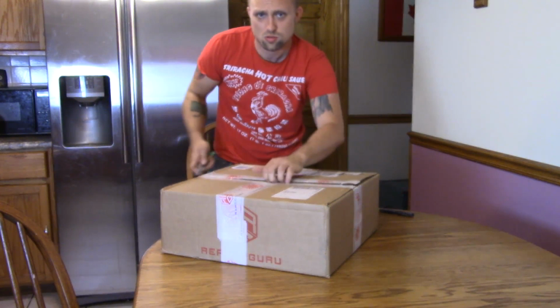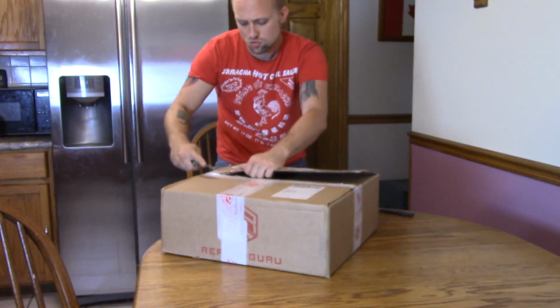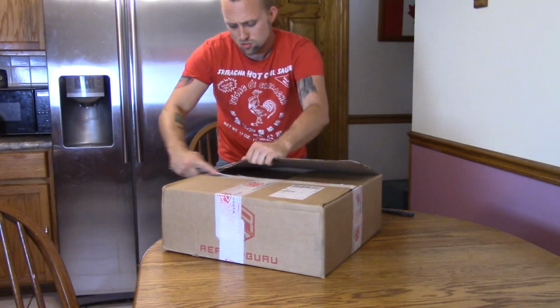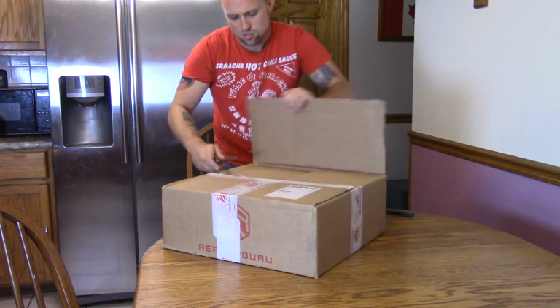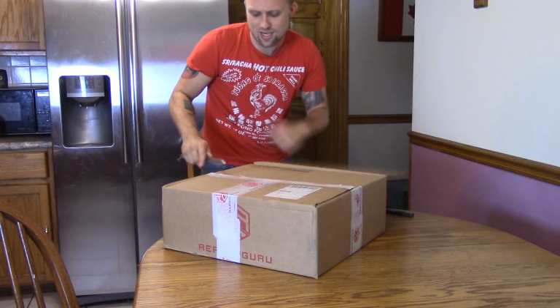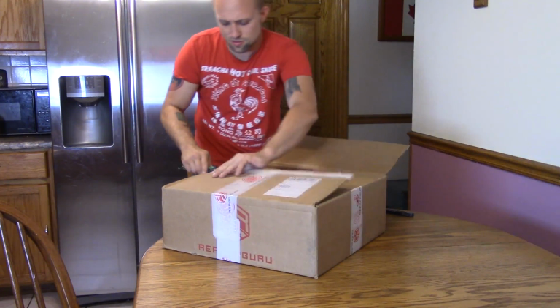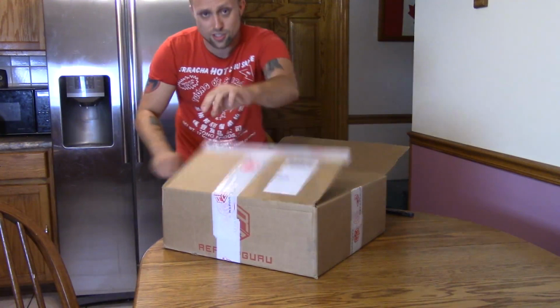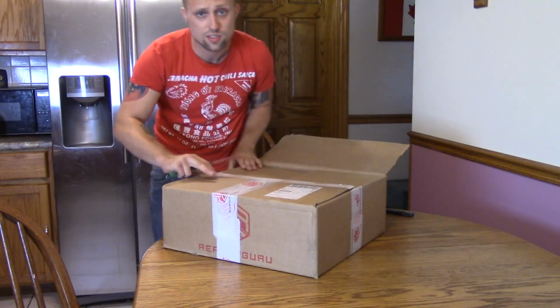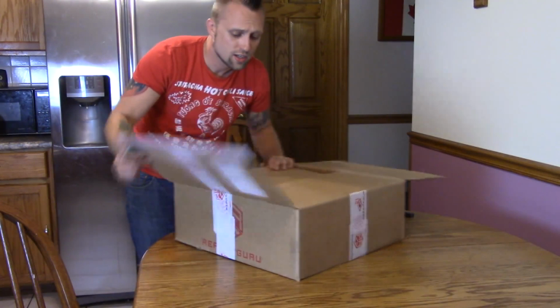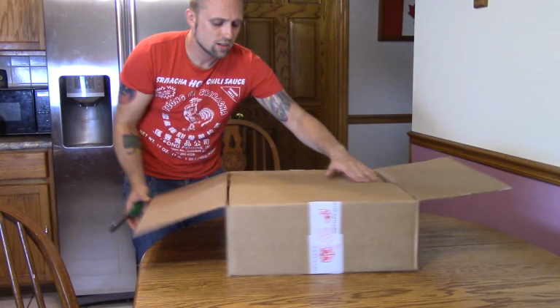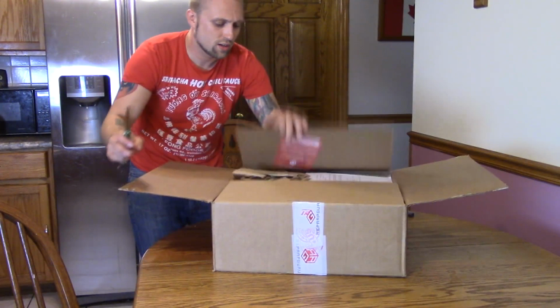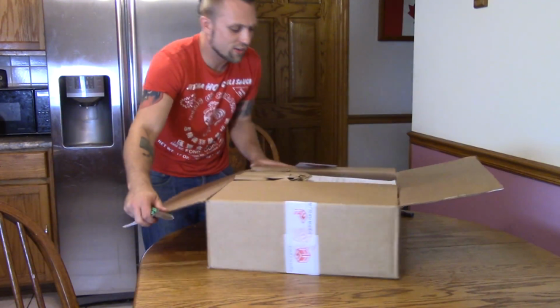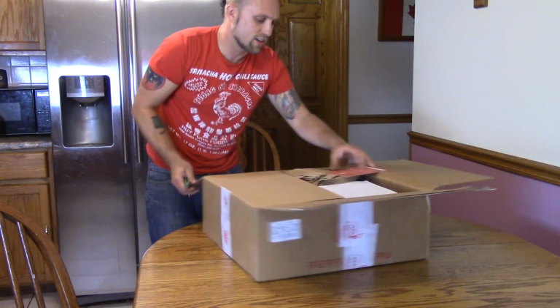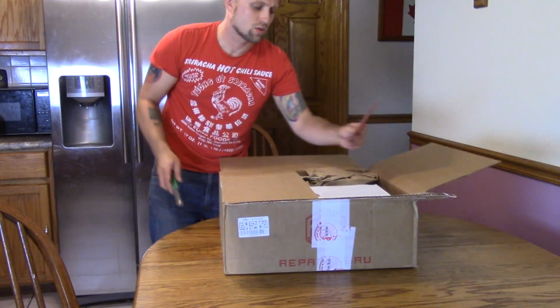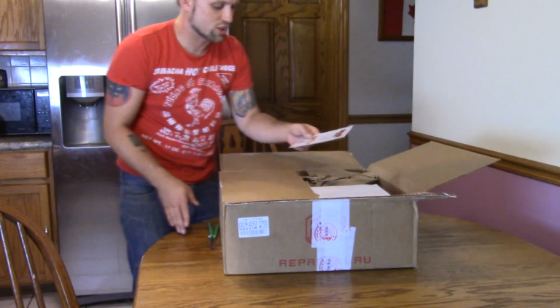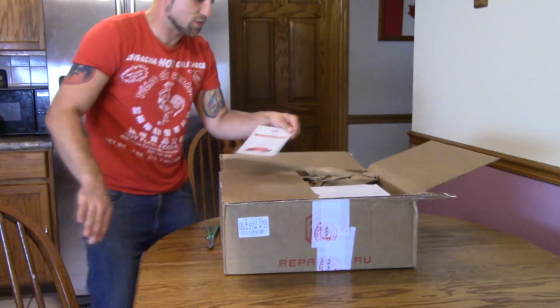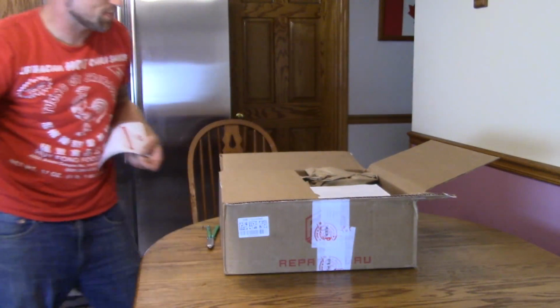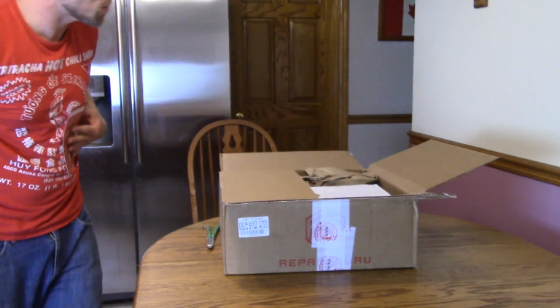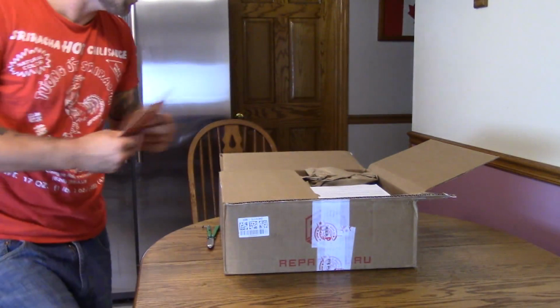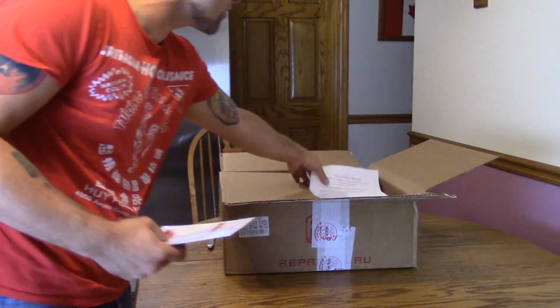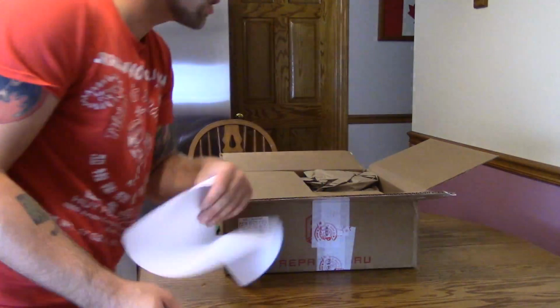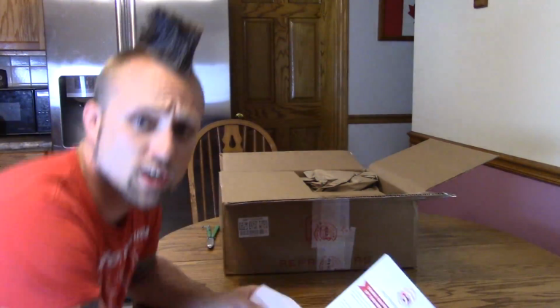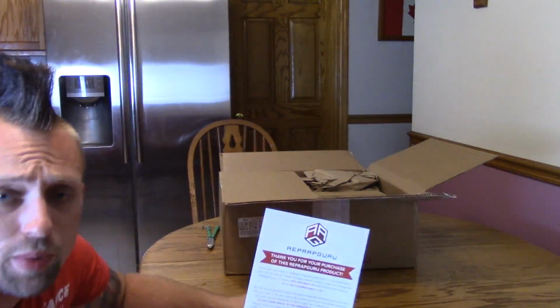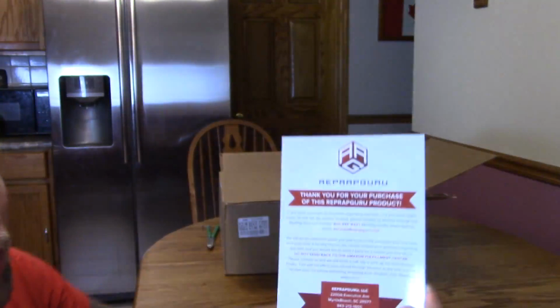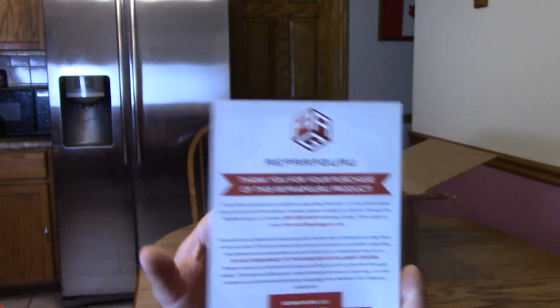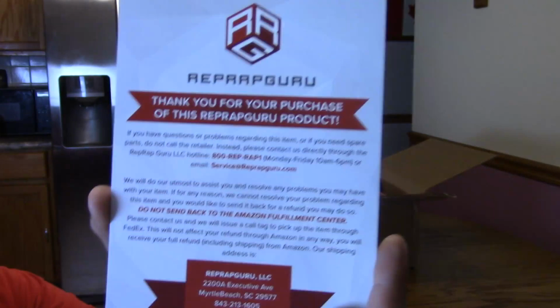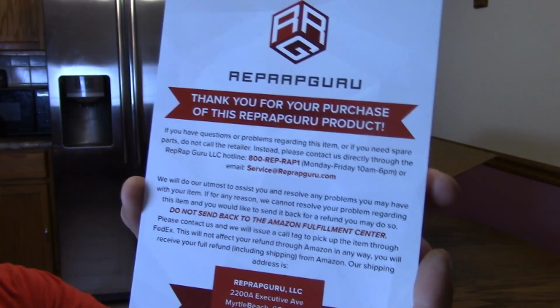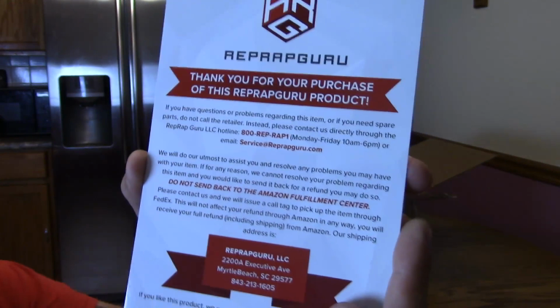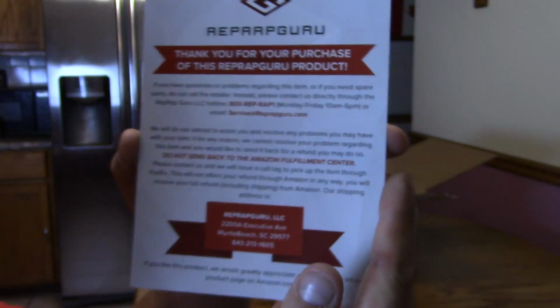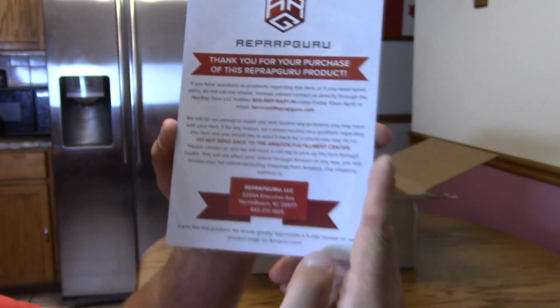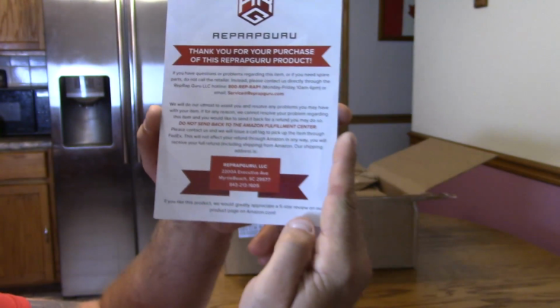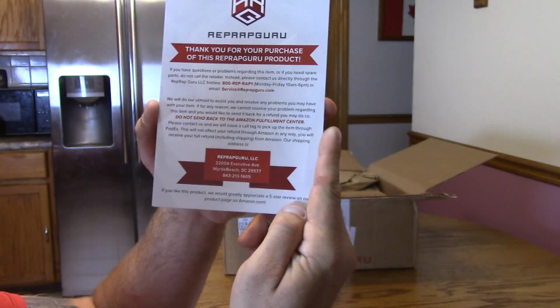All right. The boxes are very nice. First things first, it comes with some paperwork — just a thank you for your purchase.